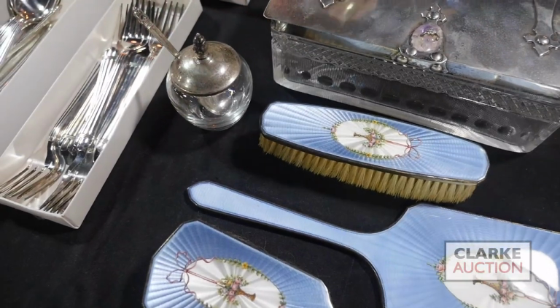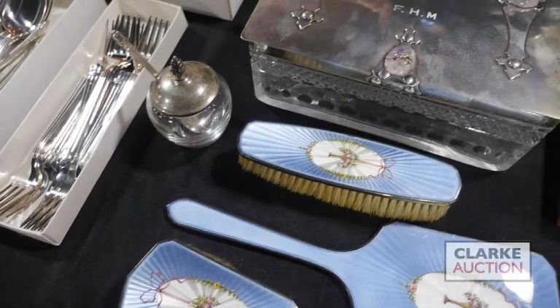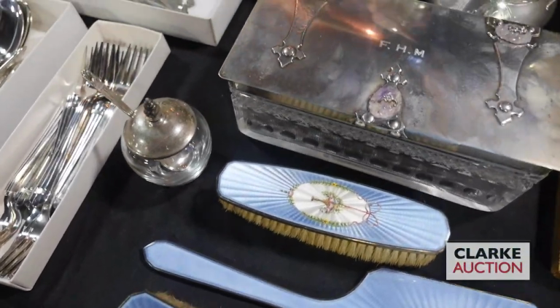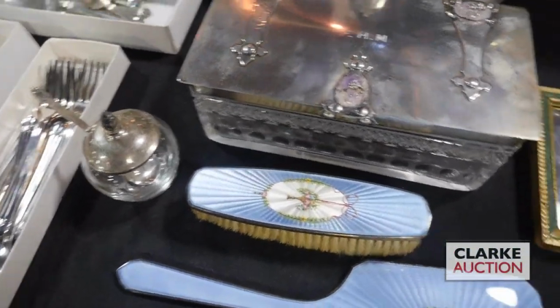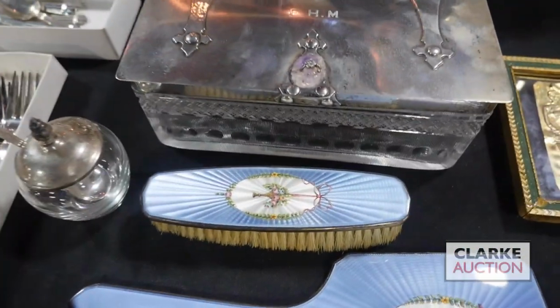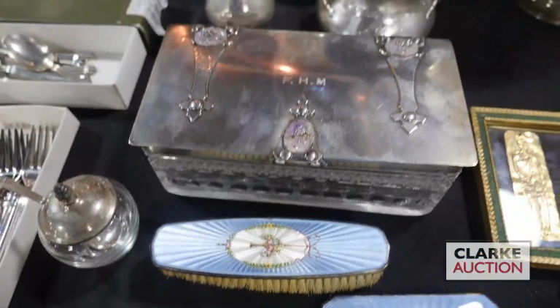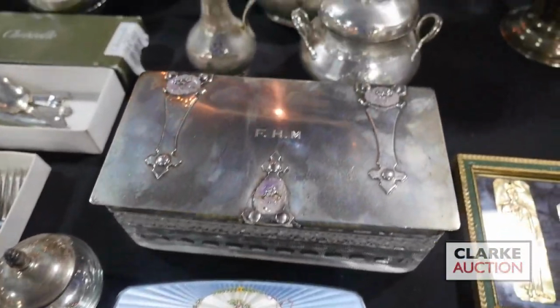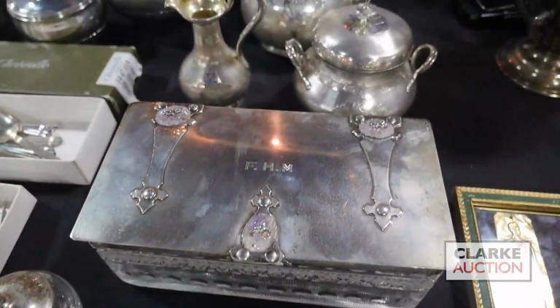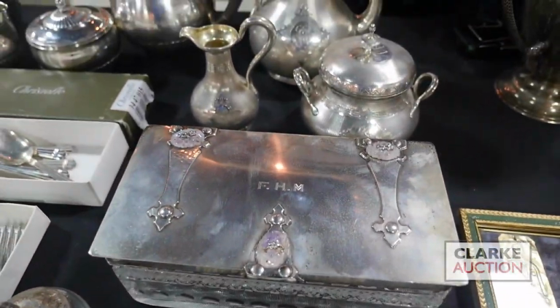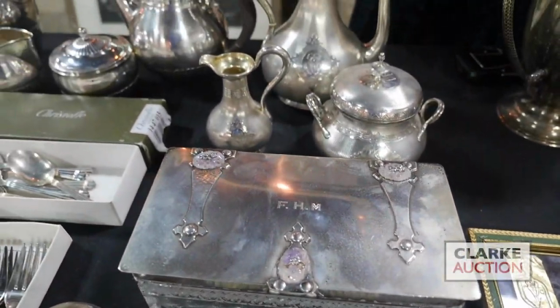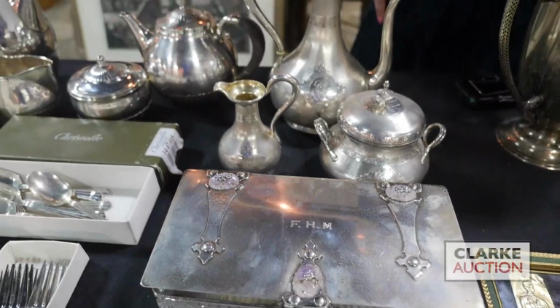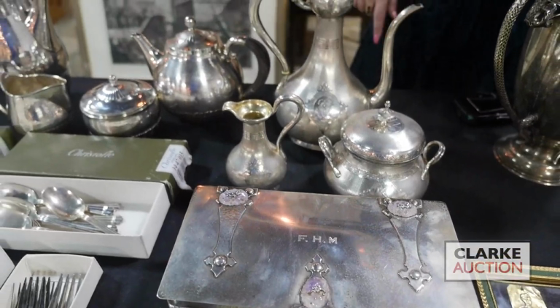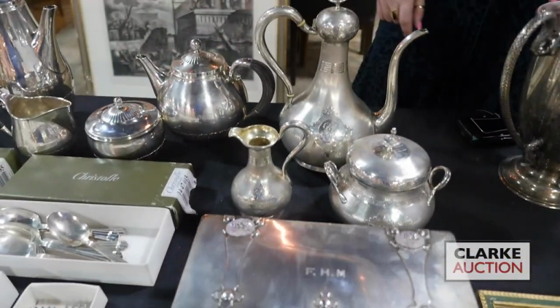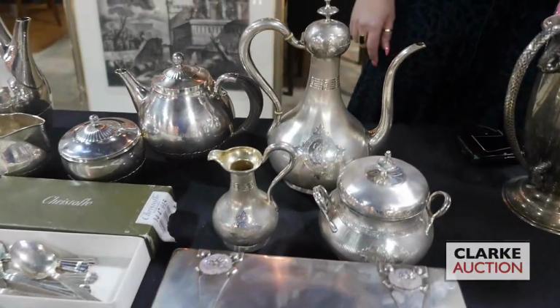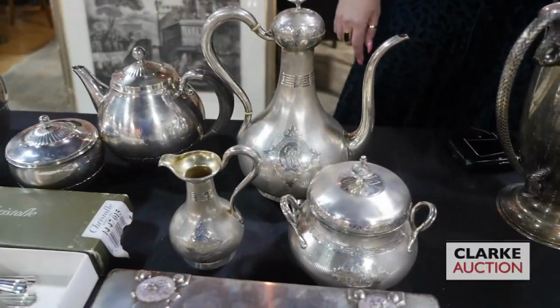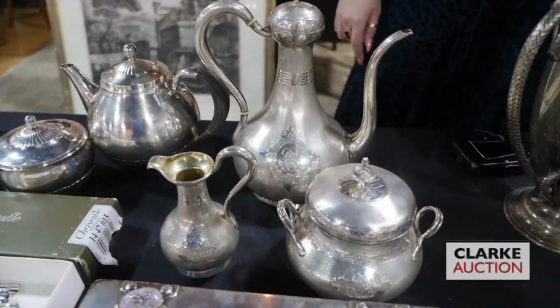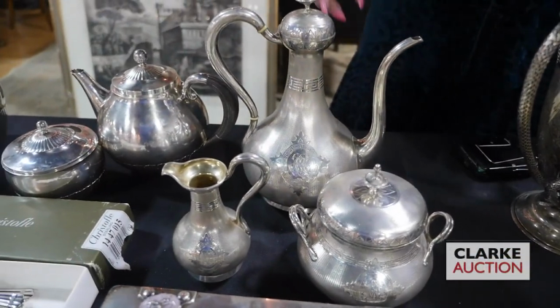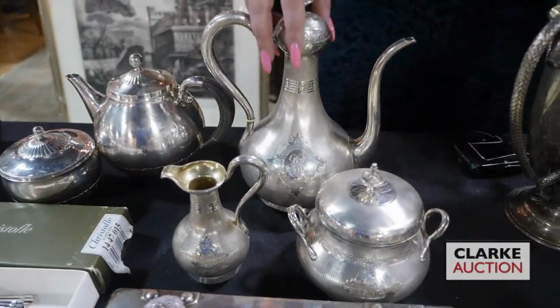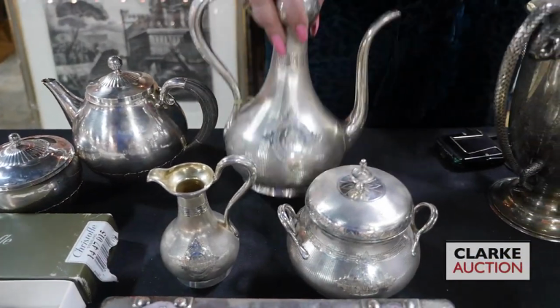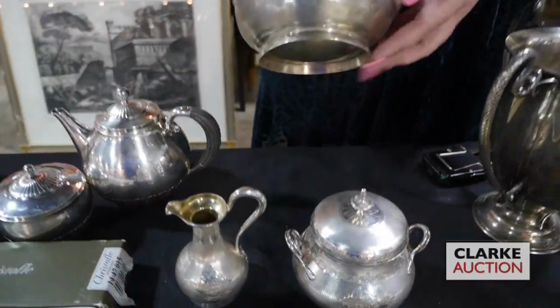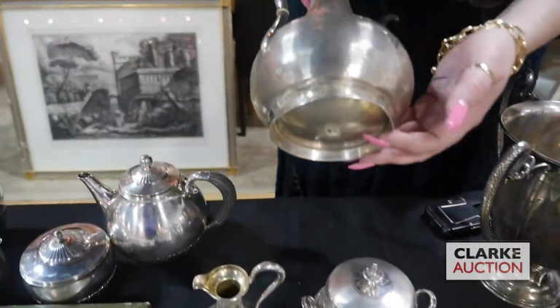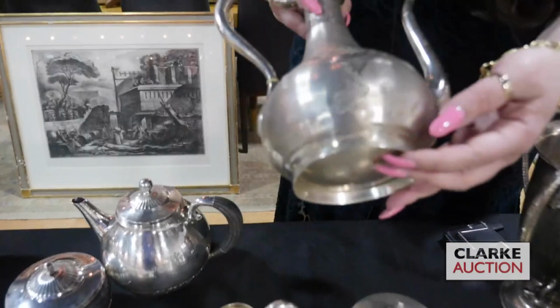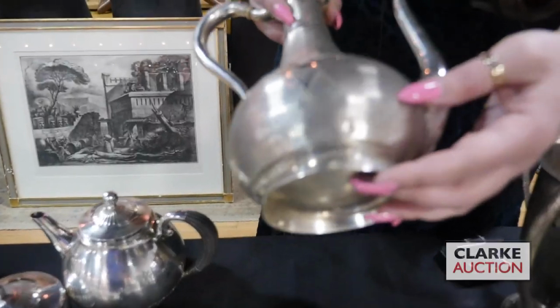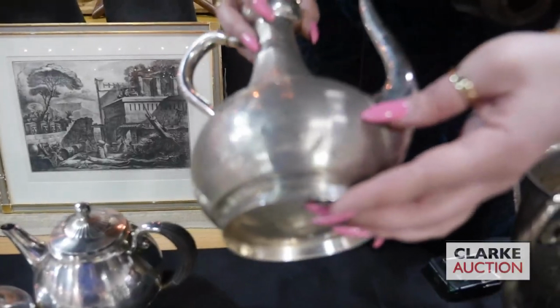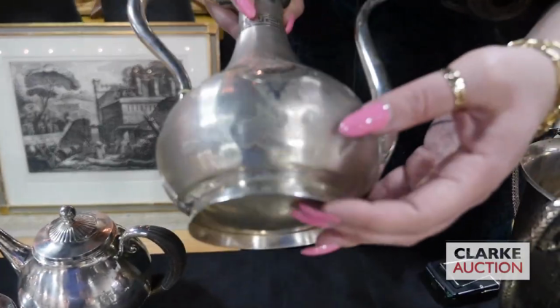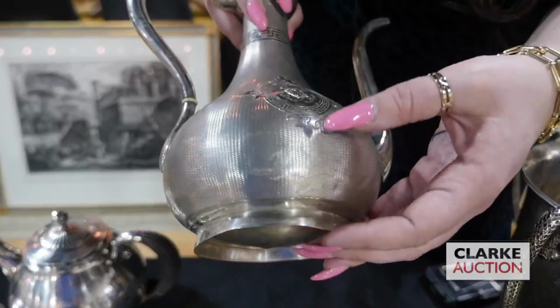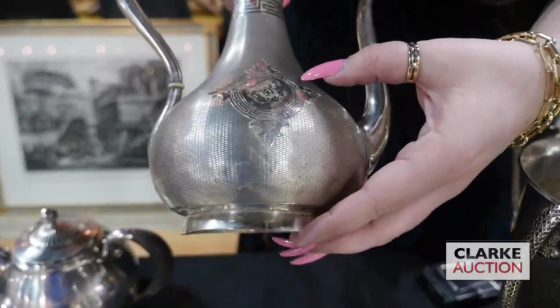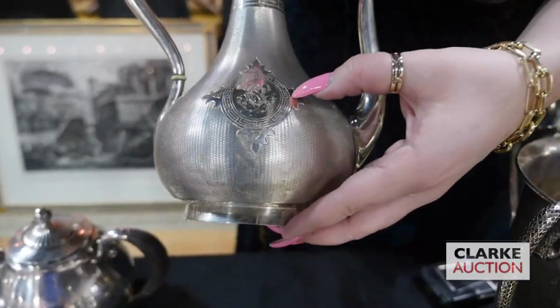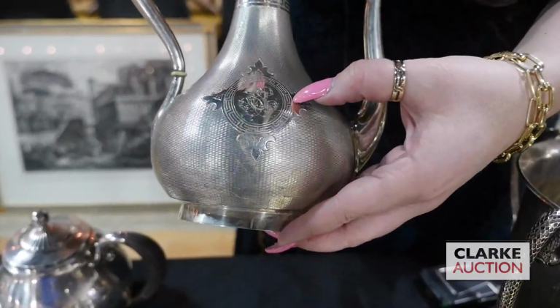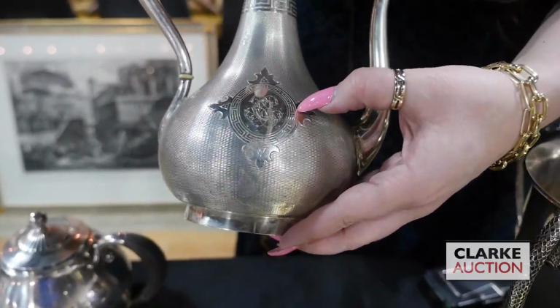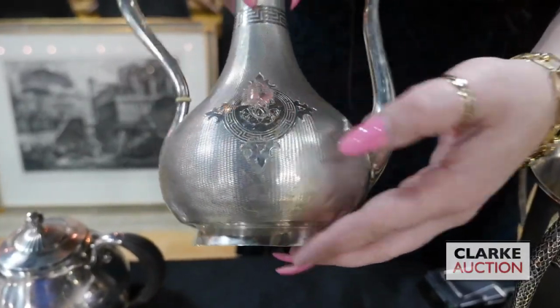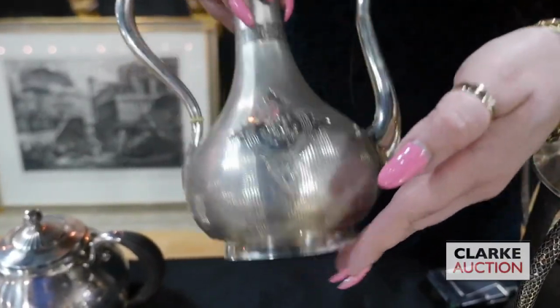We have this wonderful French 950 silver tea service — three pieces — by Emile Hugo. It's really quite nice, beautifully crafted with a kind of engine-turn design and monogrammed frames. Really beautiful.